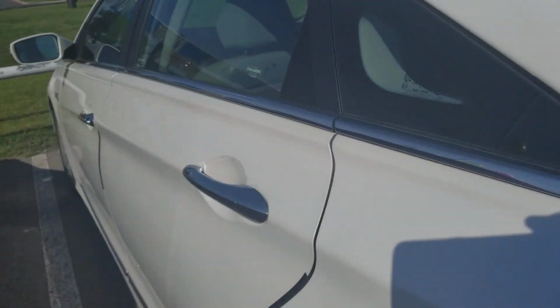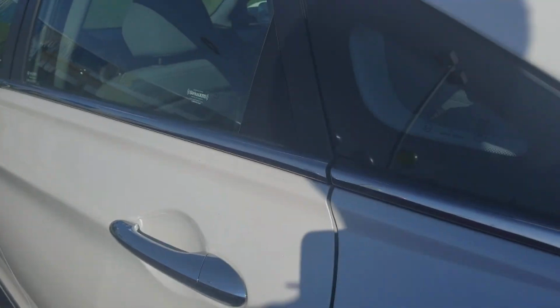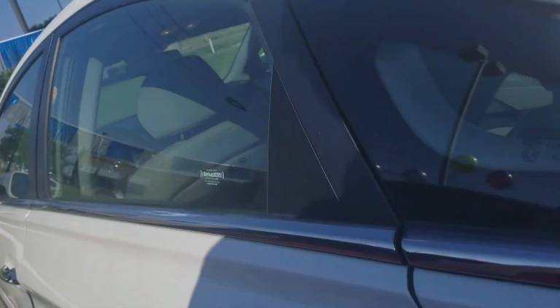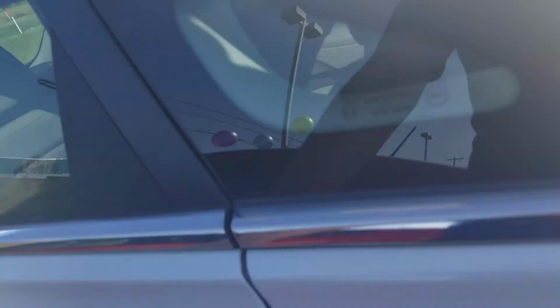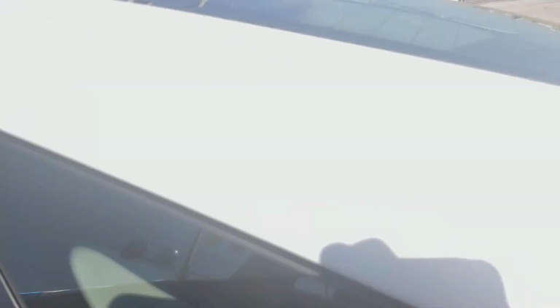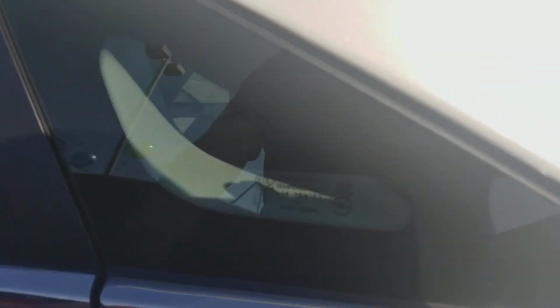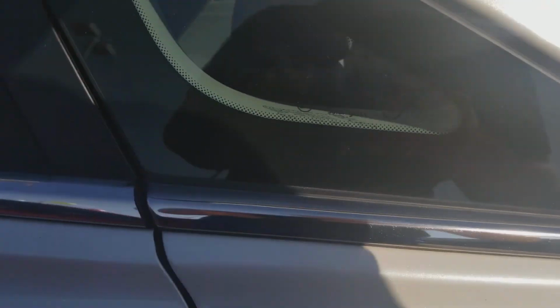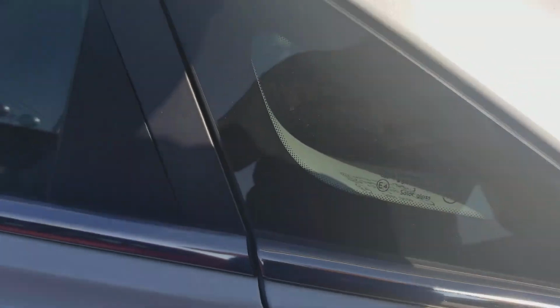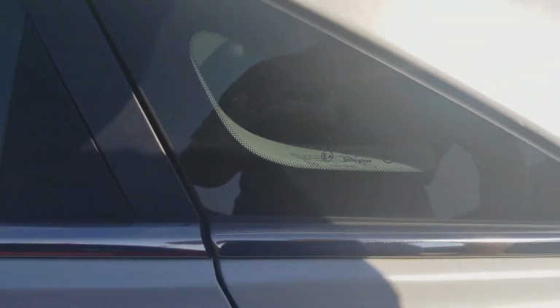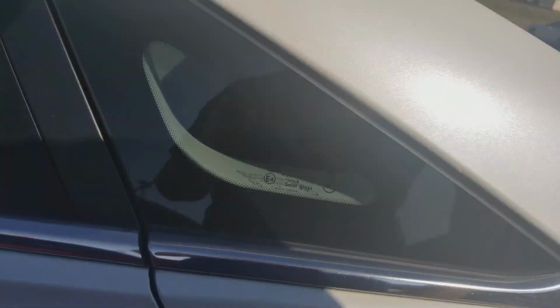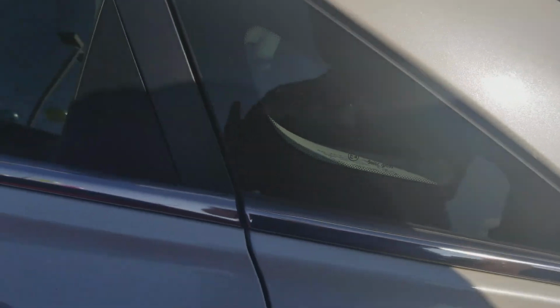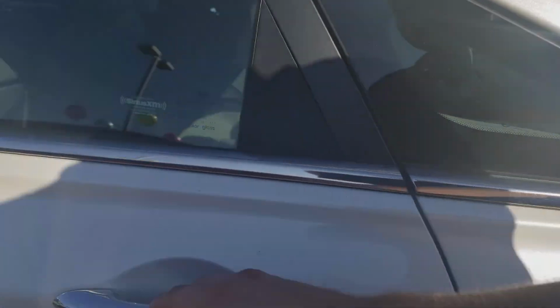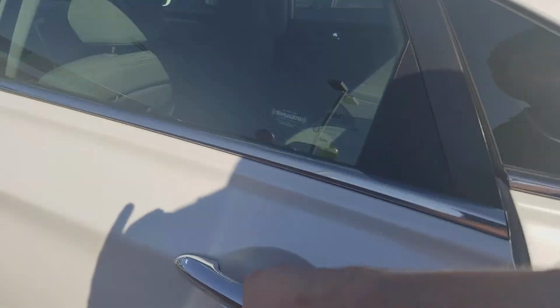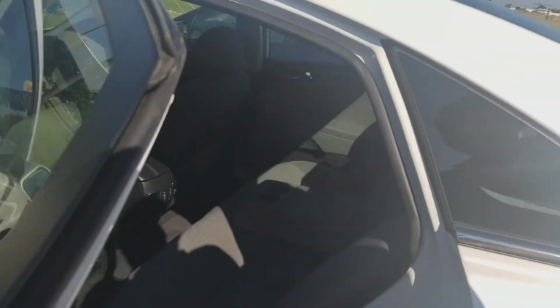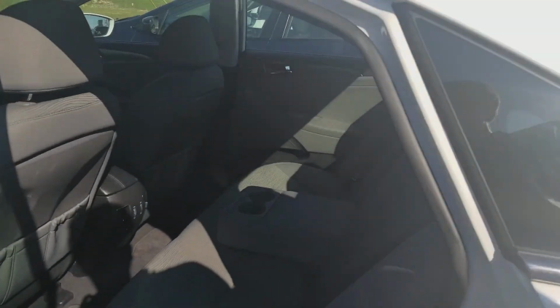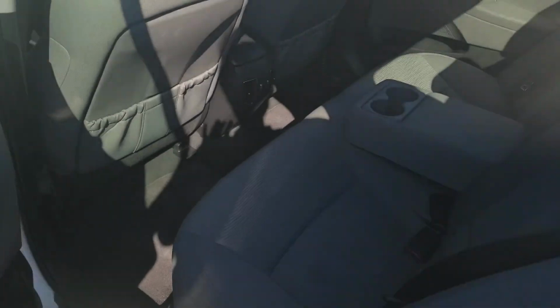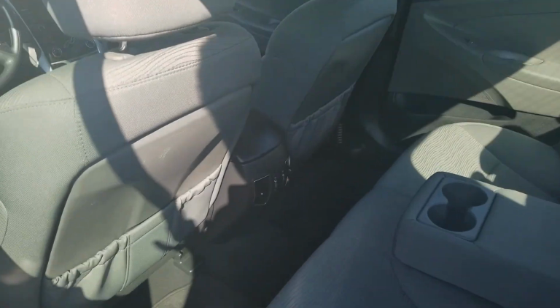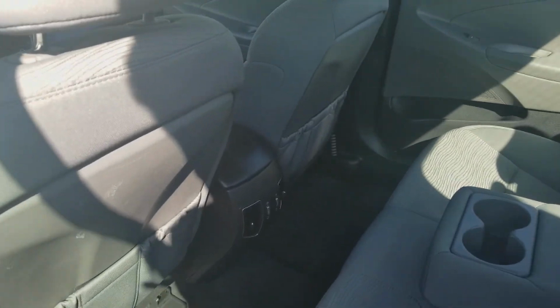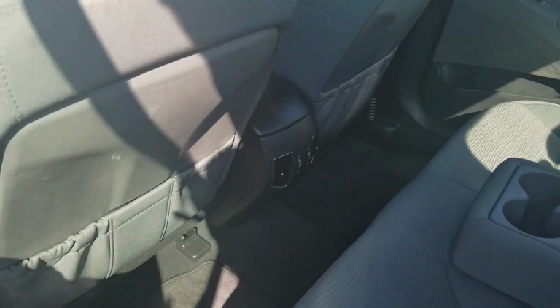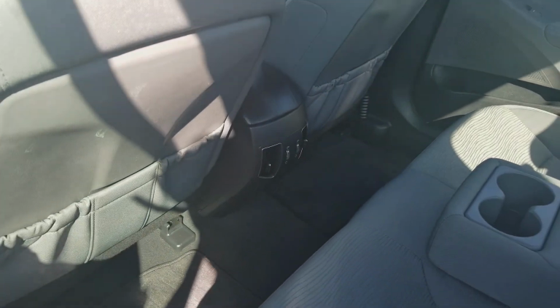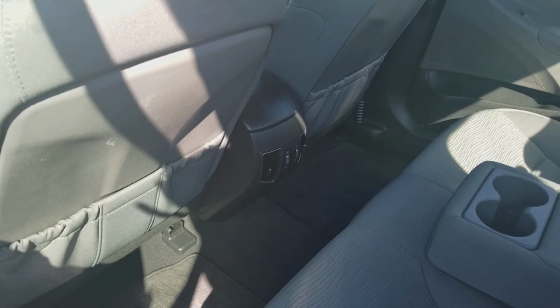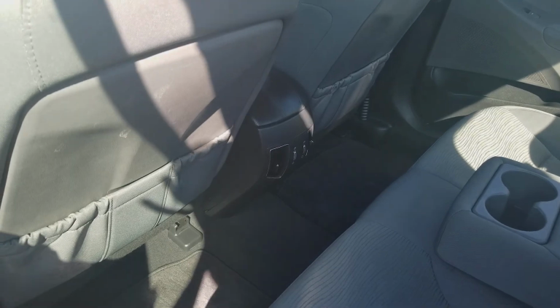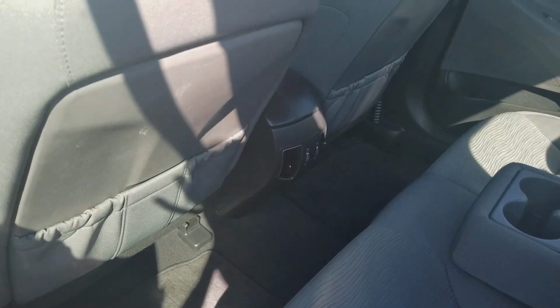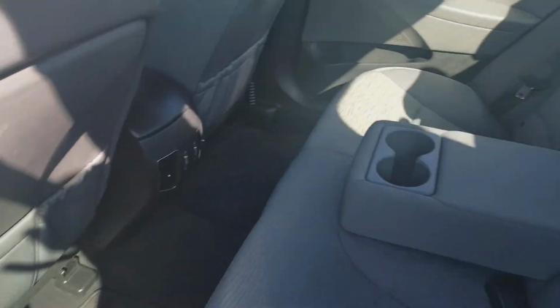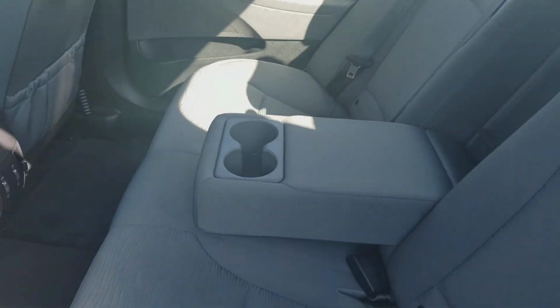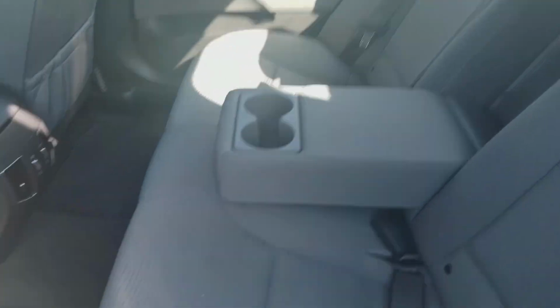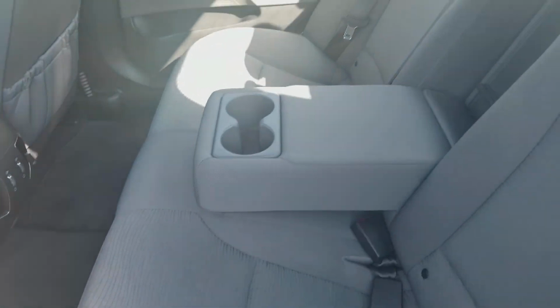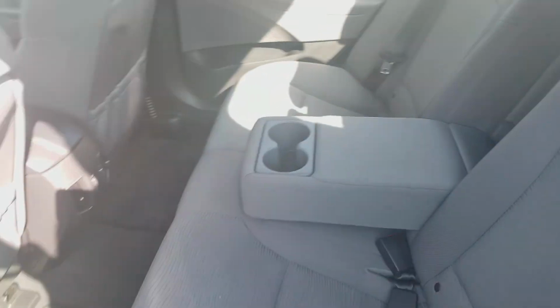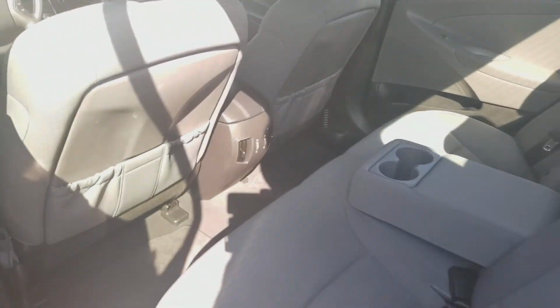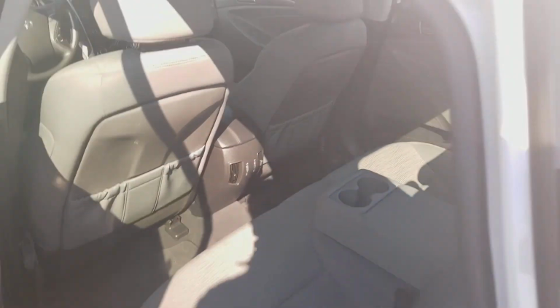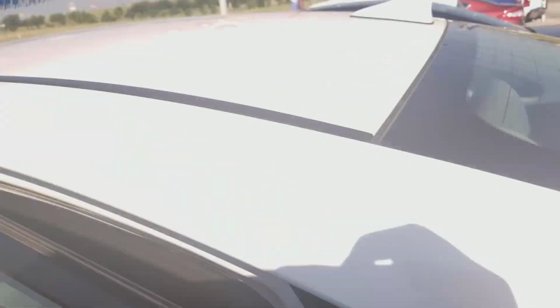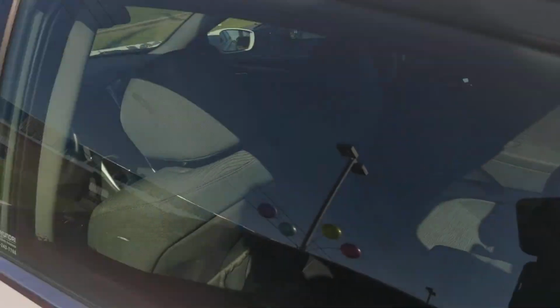Taking a step into the back — rear vents, cup holders, and plenty of leg room here.